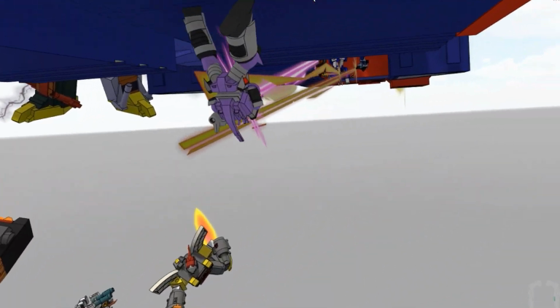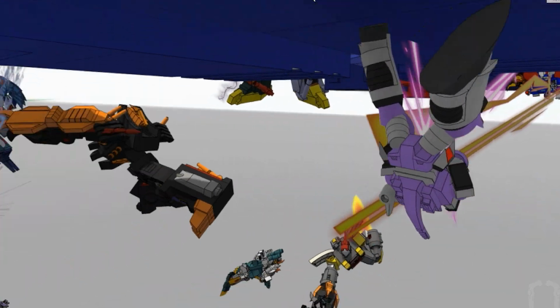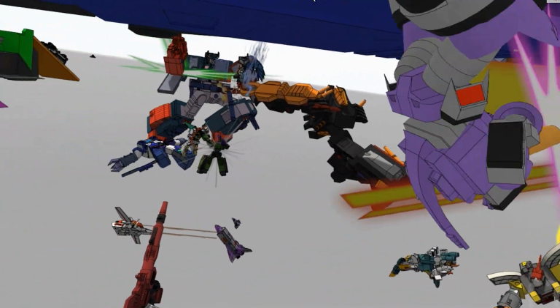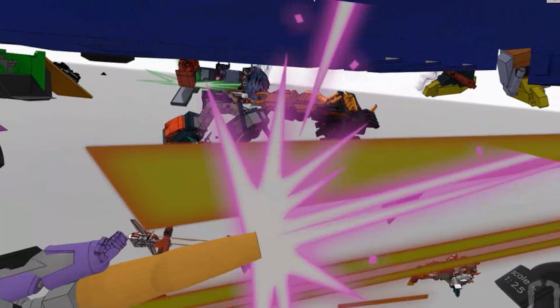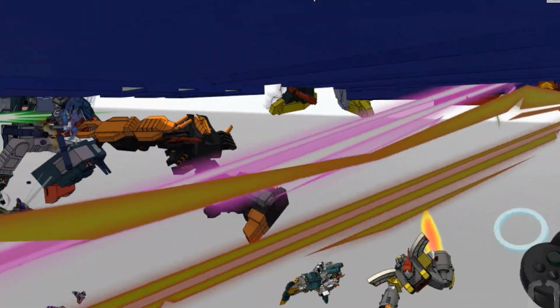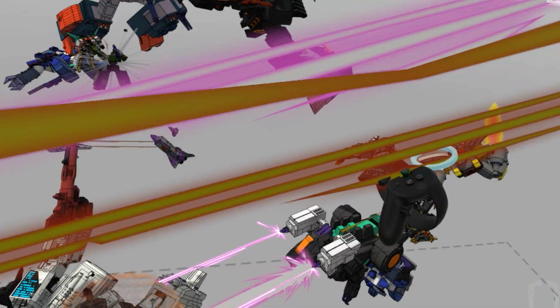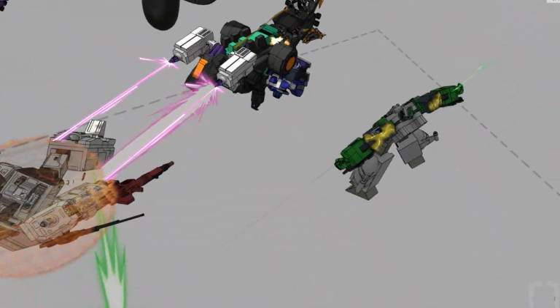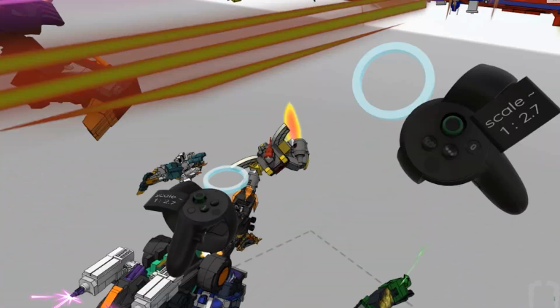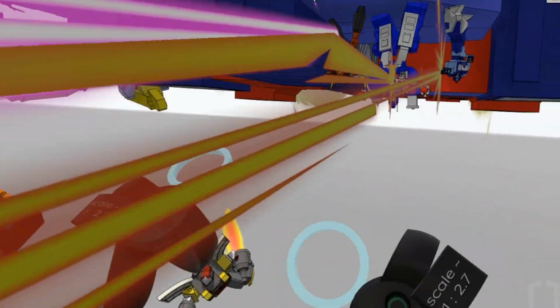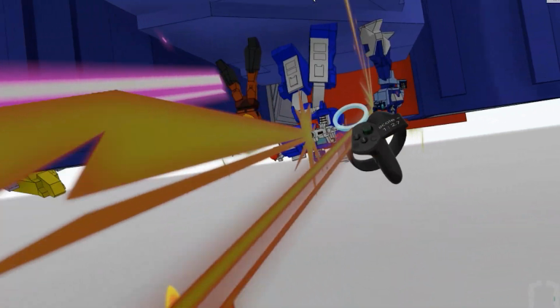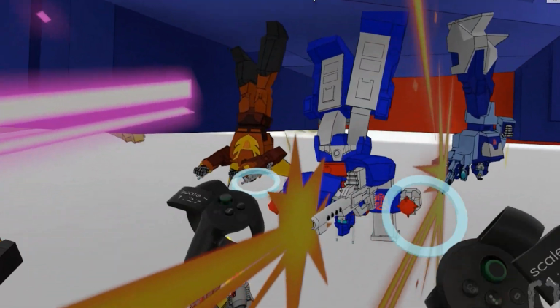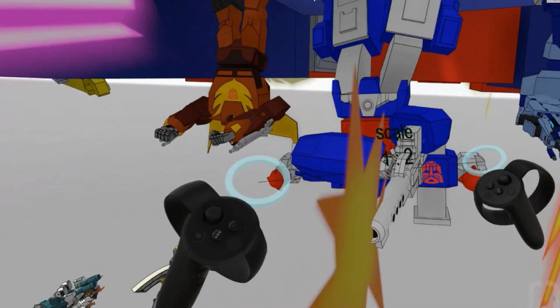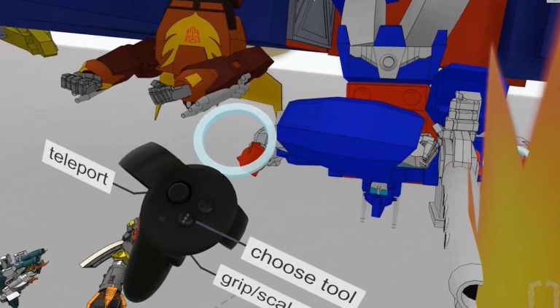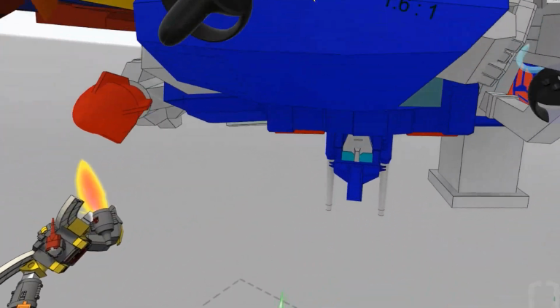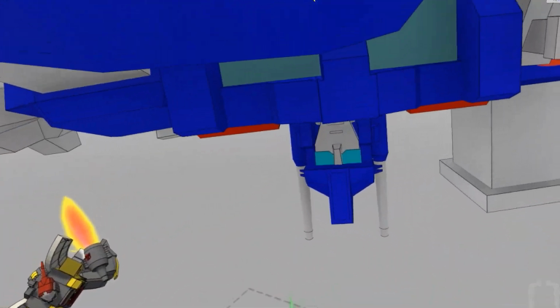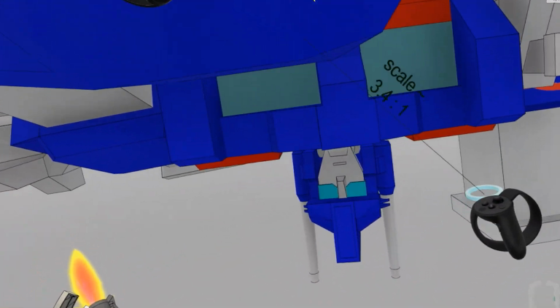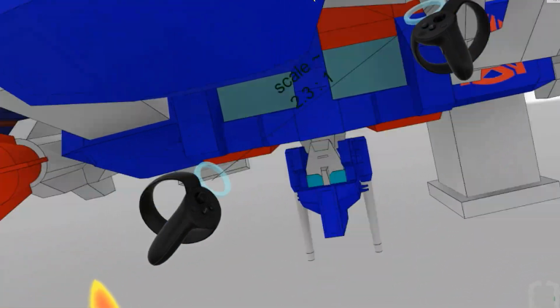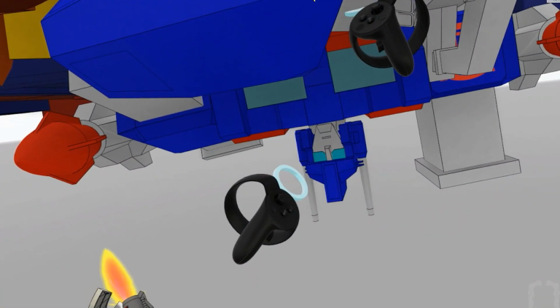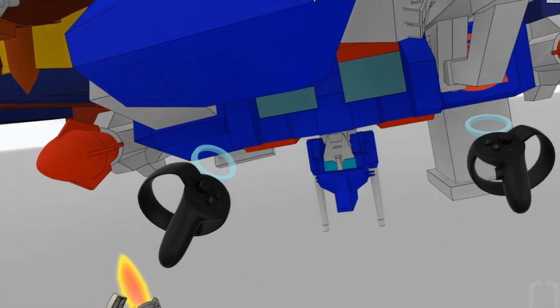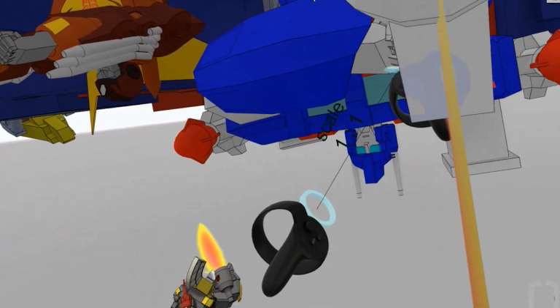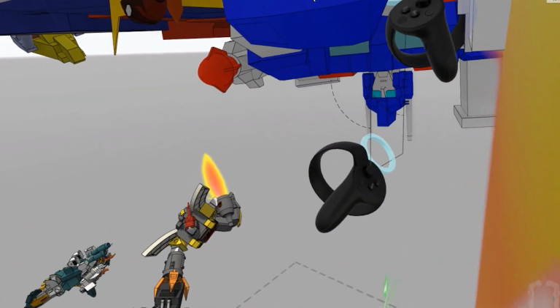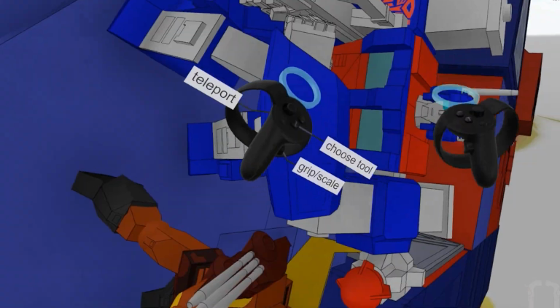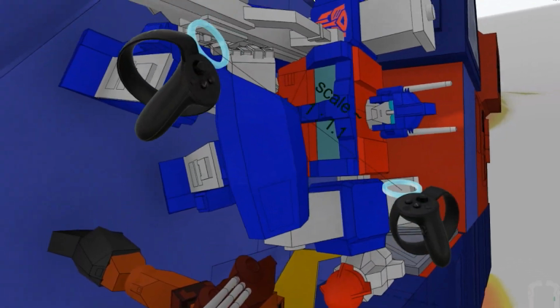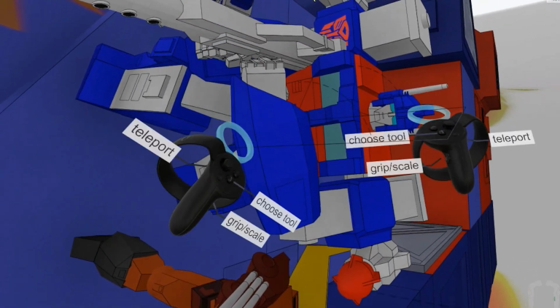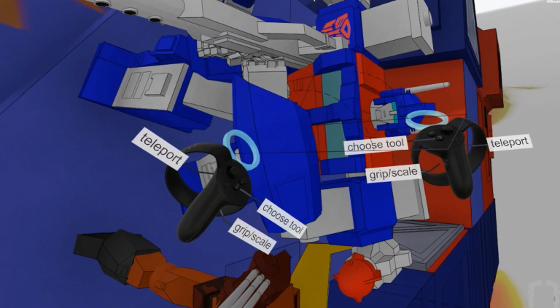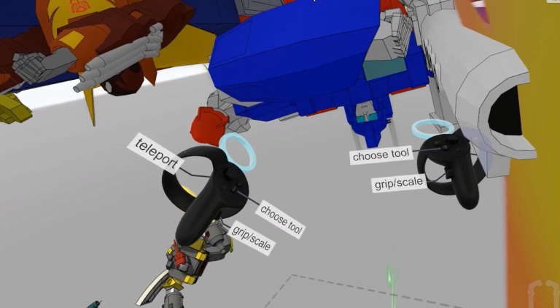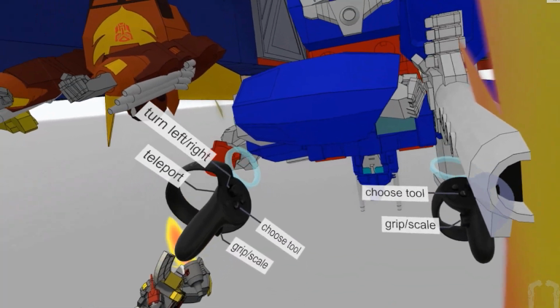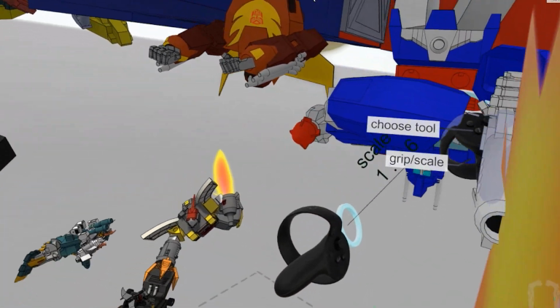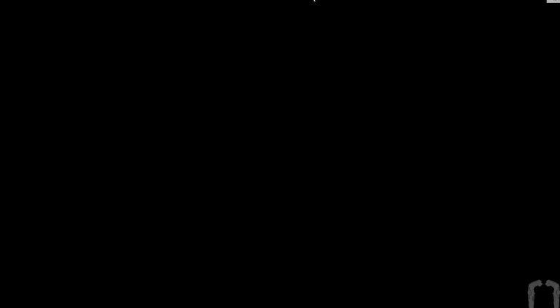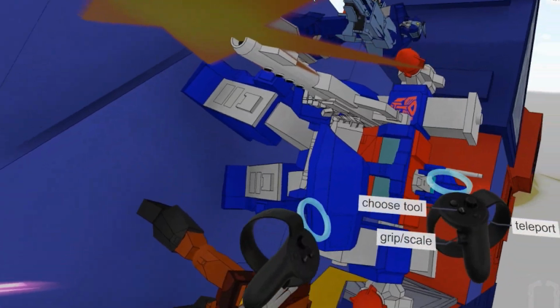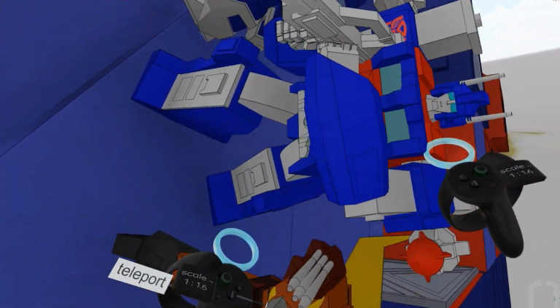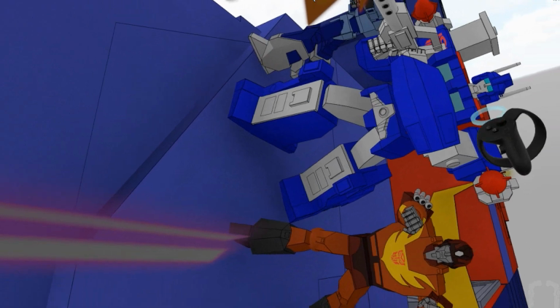Last but not least, let me show you Tidal Wave — and Ultra Magnus upside down. It won't let me turn it totally upside down, but all the lines are still here. That's what I love — all these lines, just like a cartoon.